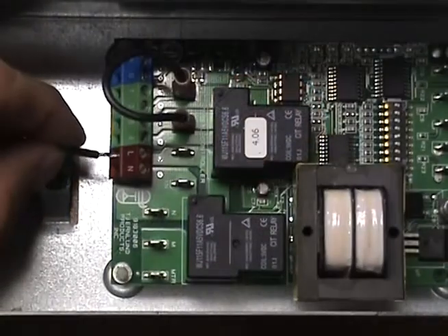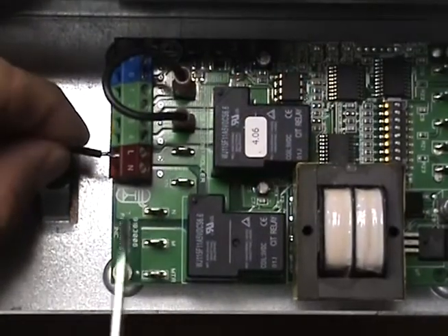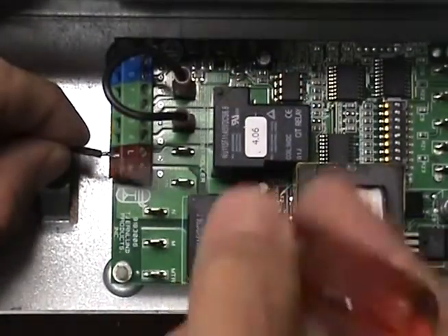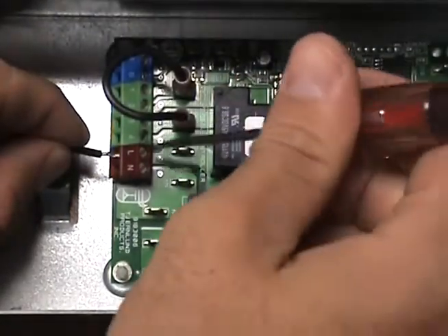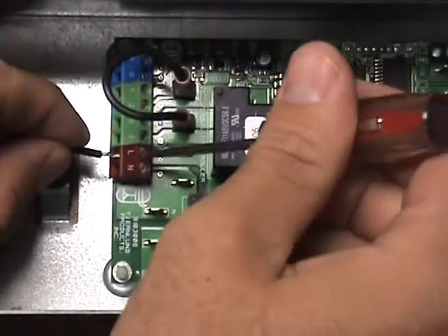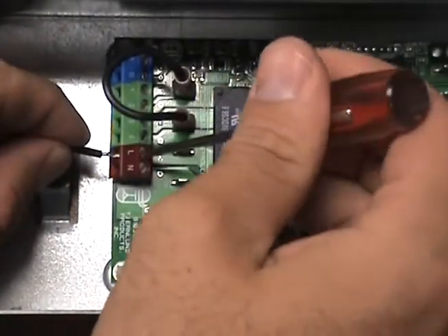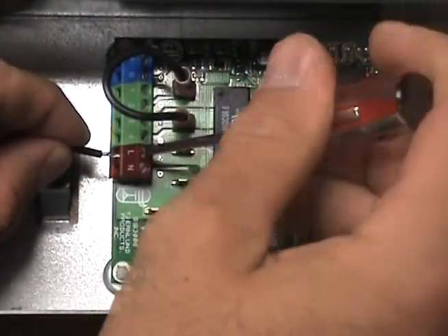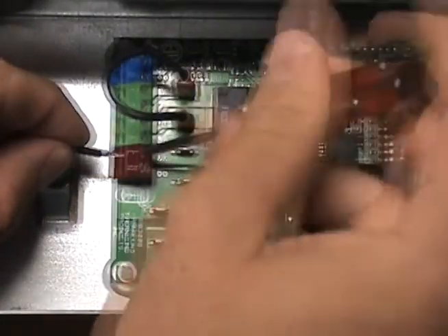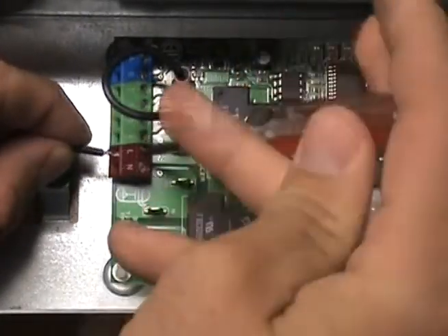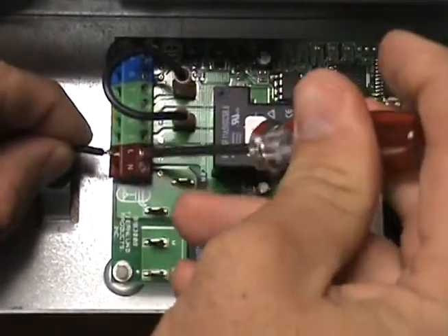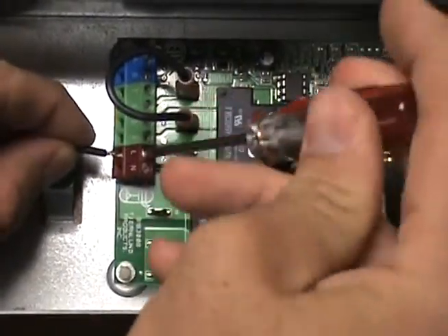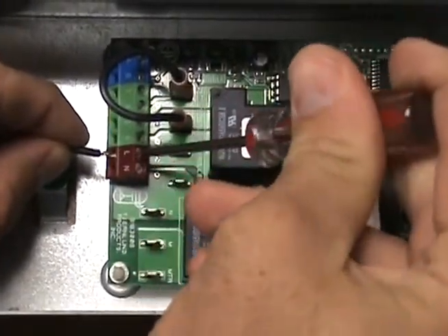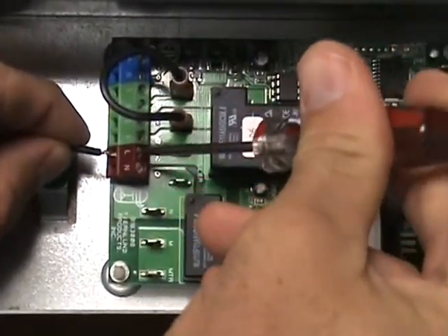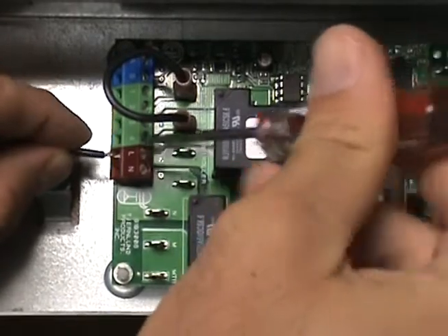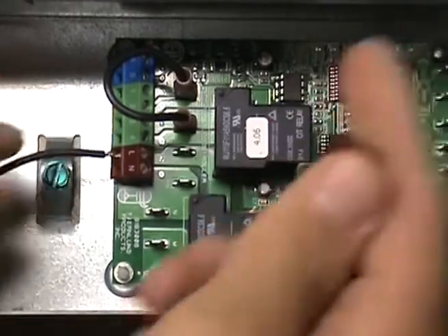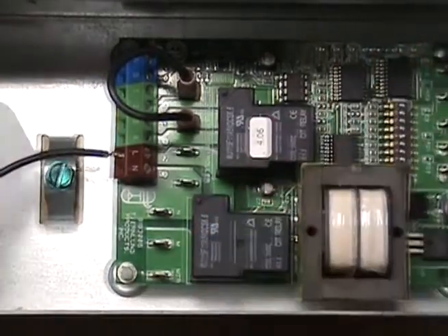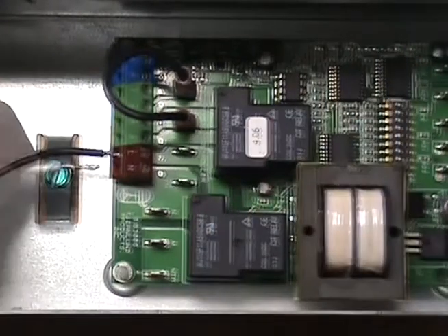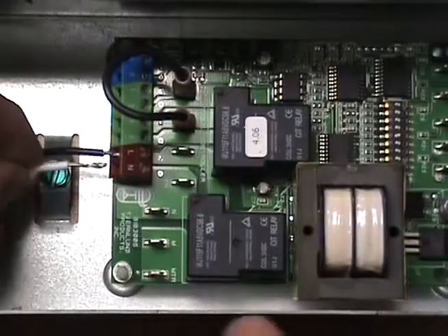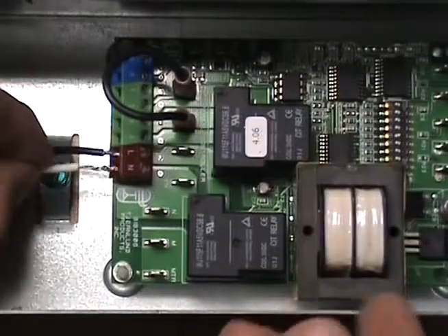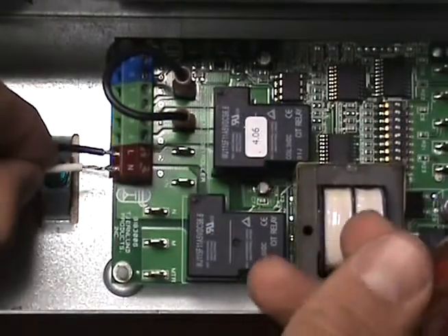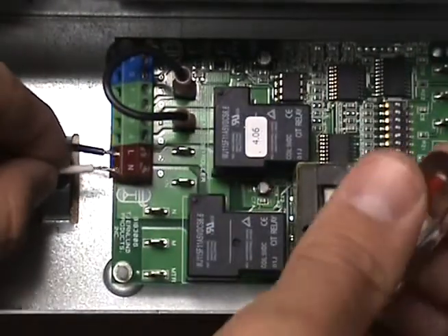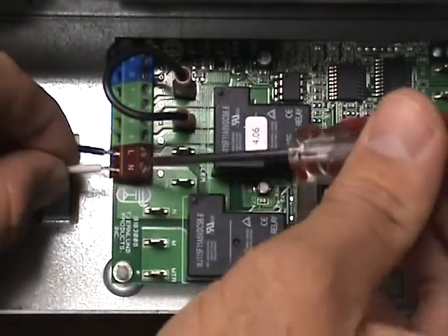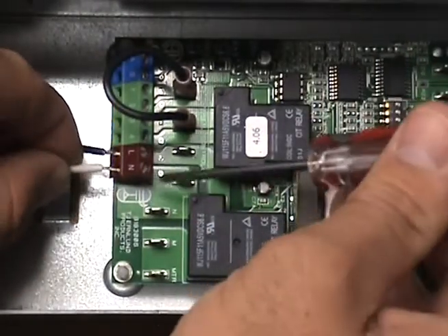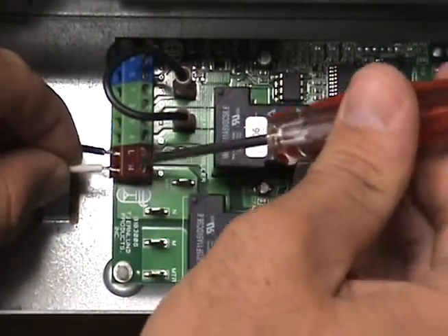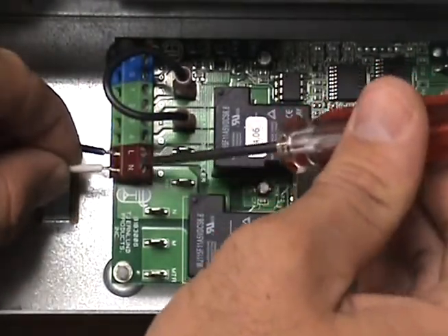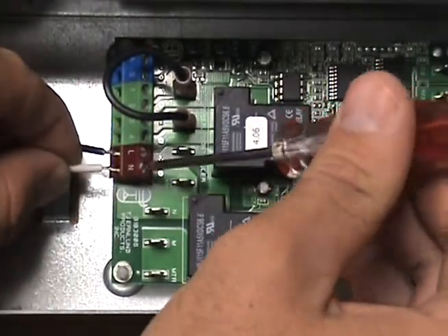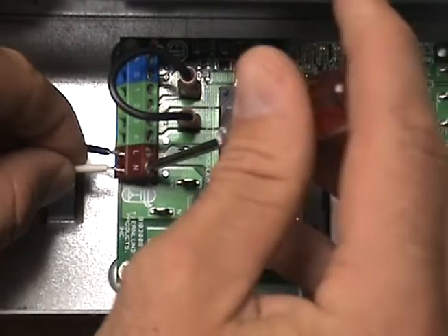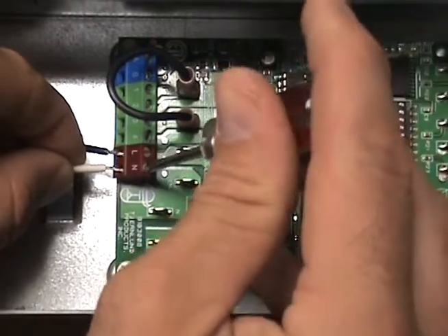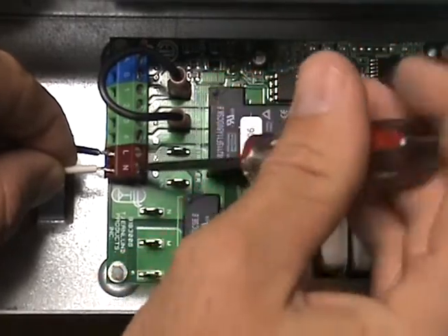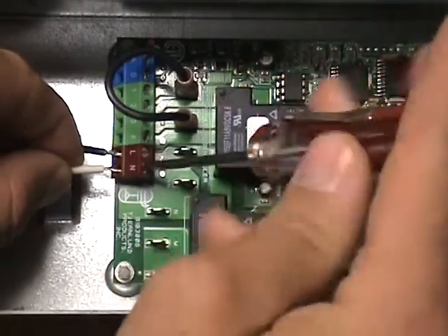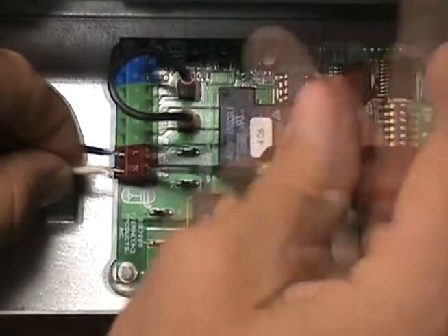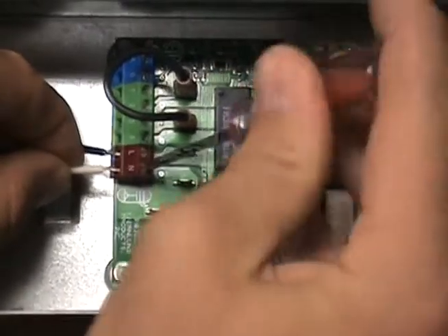Finally, connect the 115 volt power supply voltage to the L and N terminals on the UC-1. It is important to note that the installer must supply overload and disconnect protection.